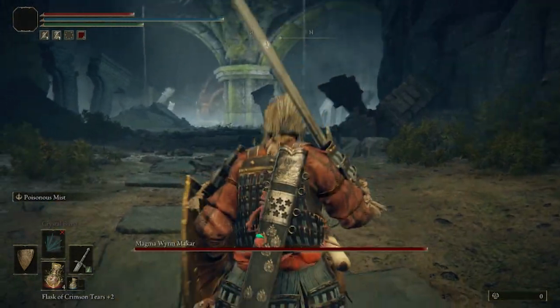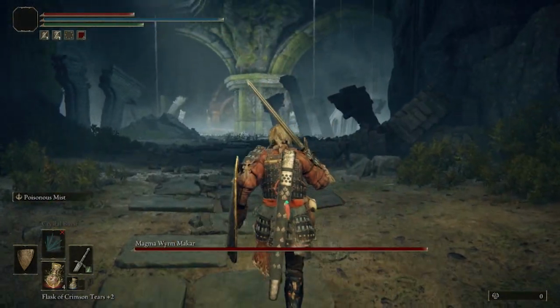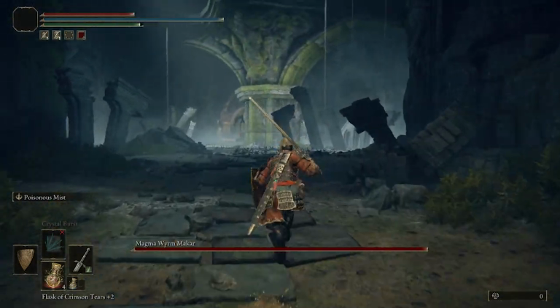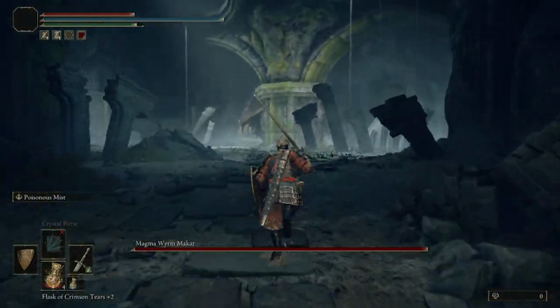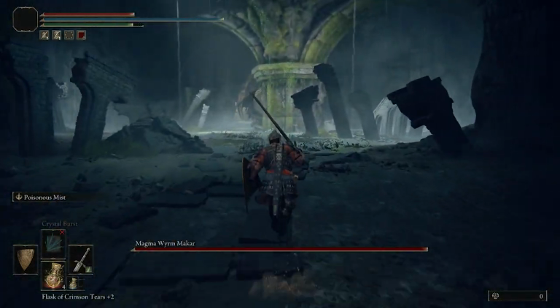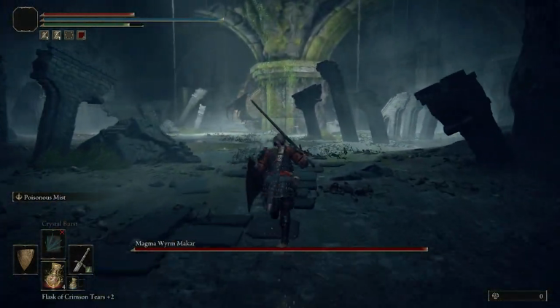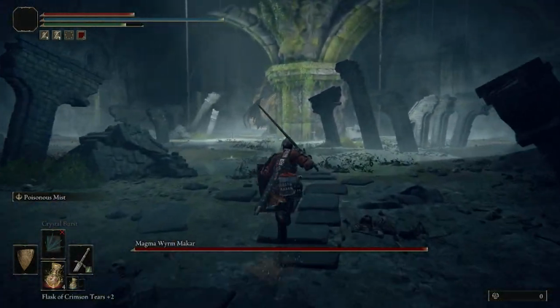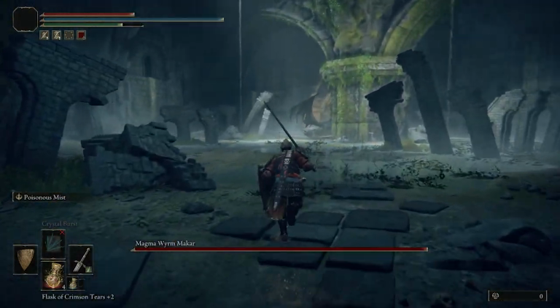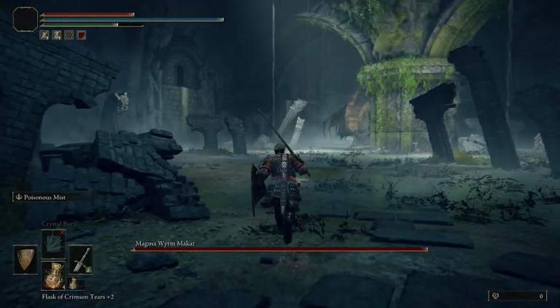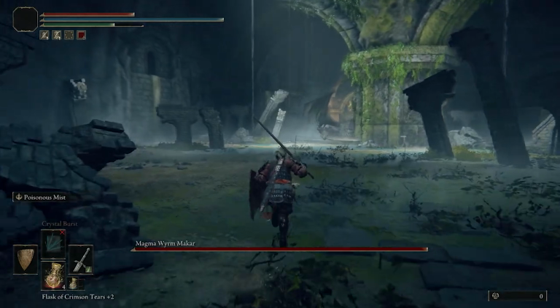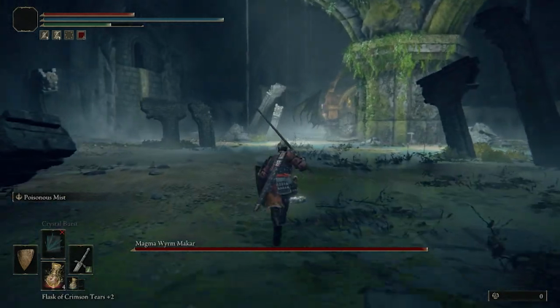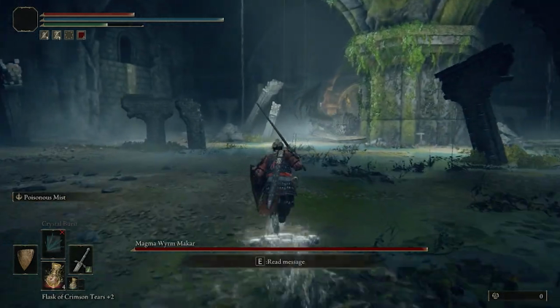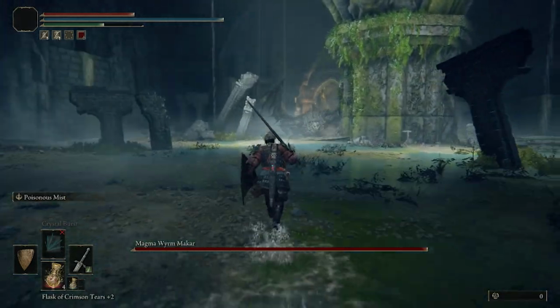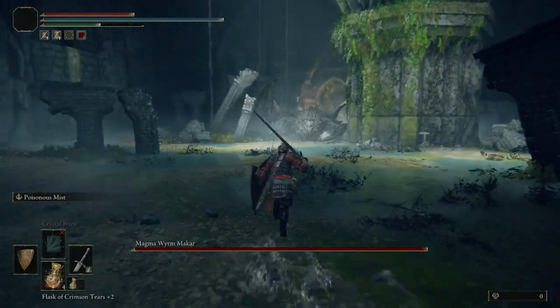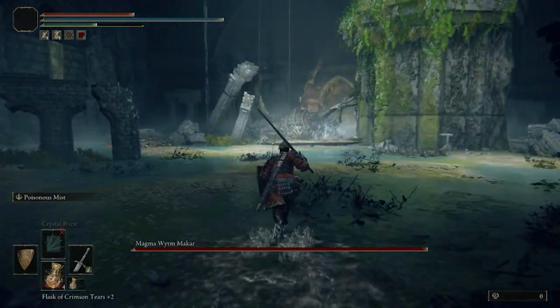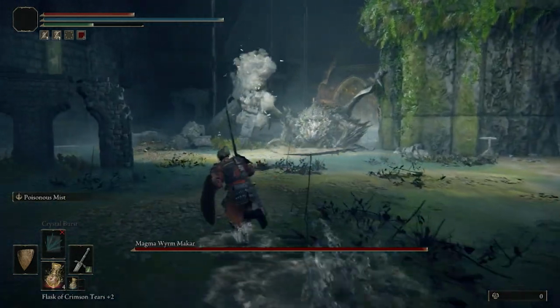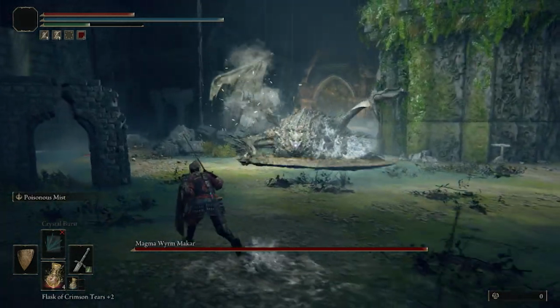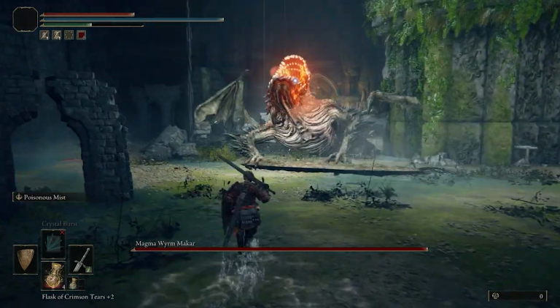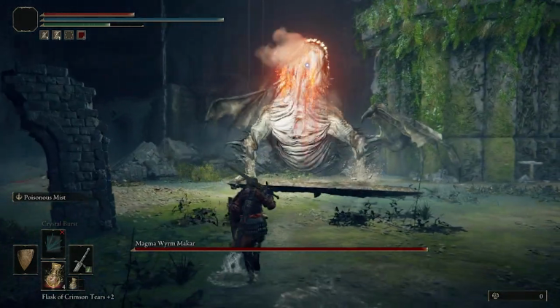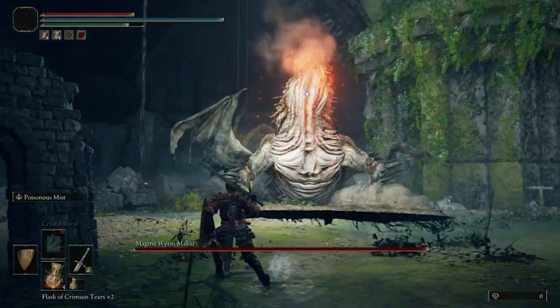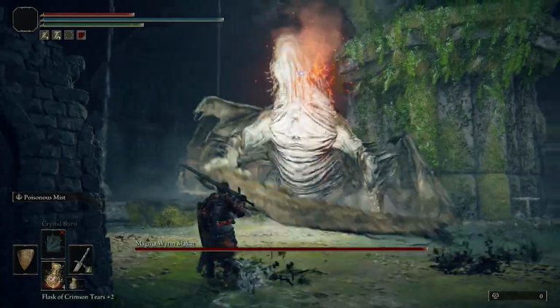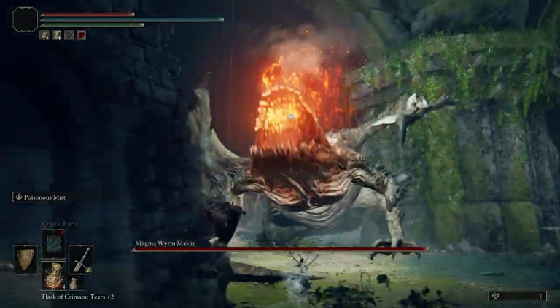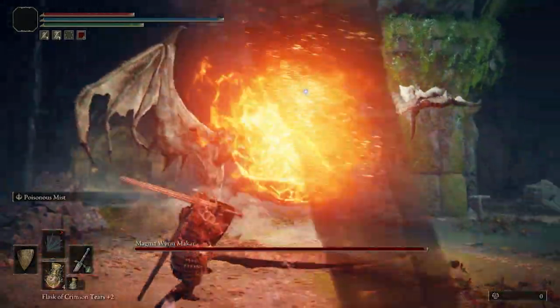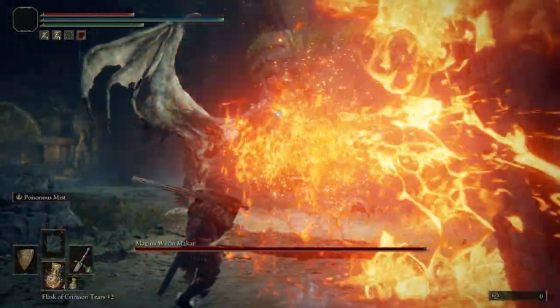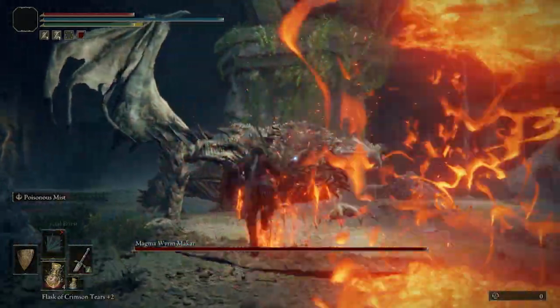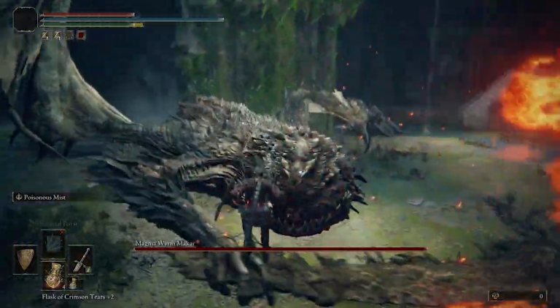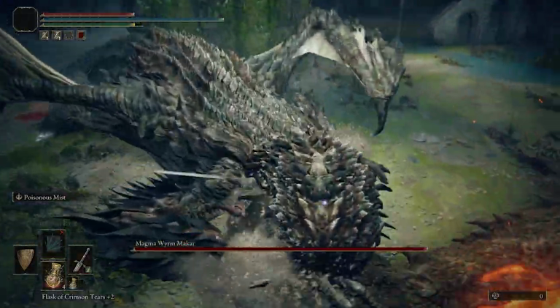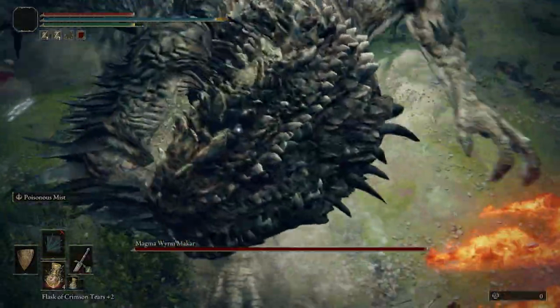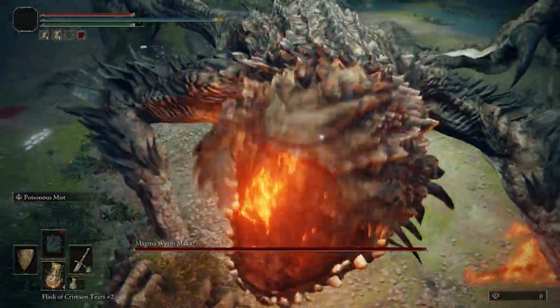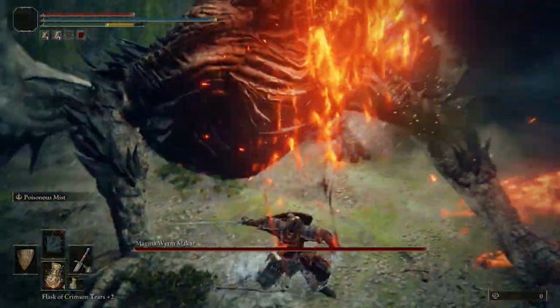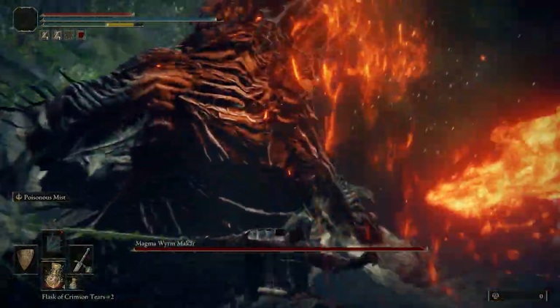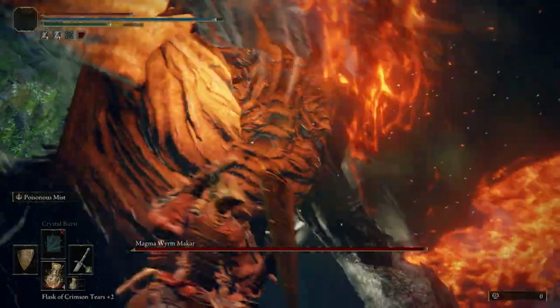He's known as a magma worm because that's what he spits out of his mouth, like a dragon. Seems to me like he's a mix between a lizard and a dragon. And not only does he spit lava all over the place, but he also wields this crazy greatsword — the Magma Worm Scale Sword.